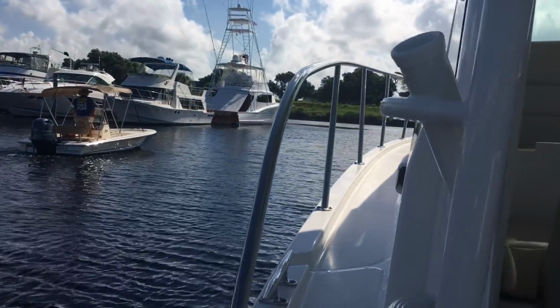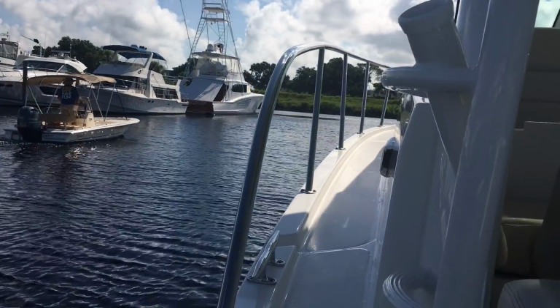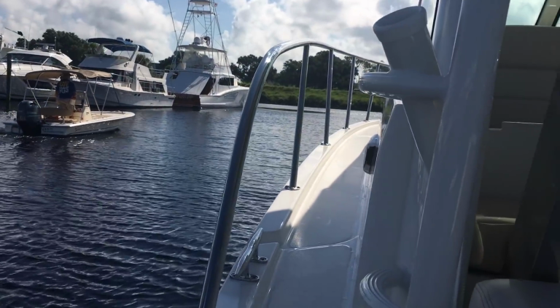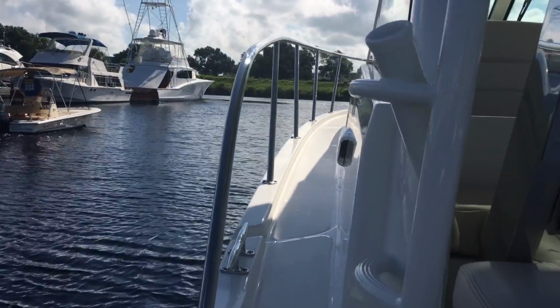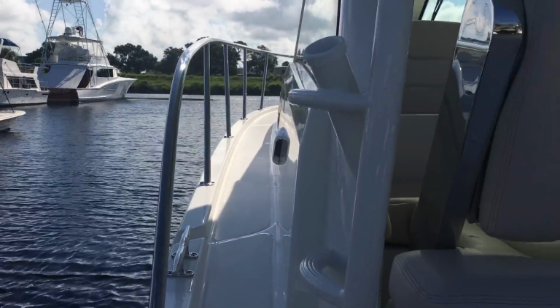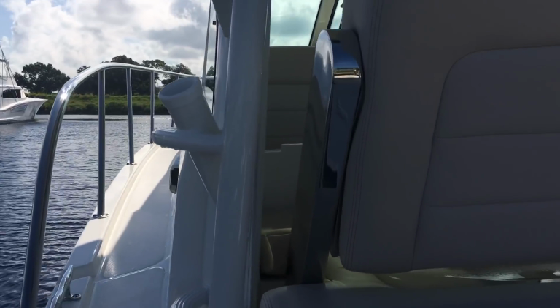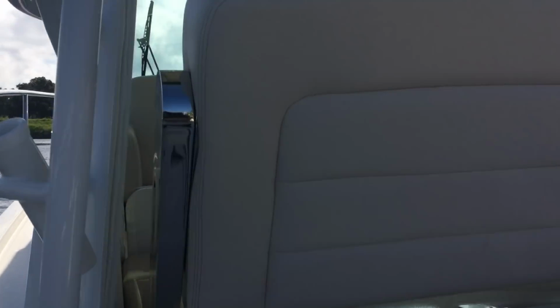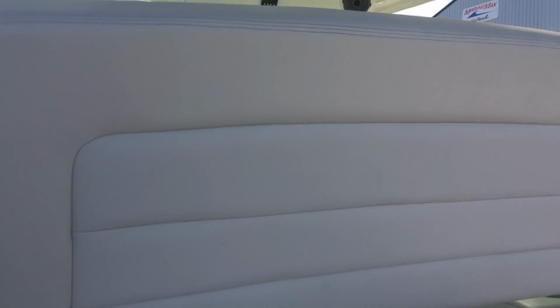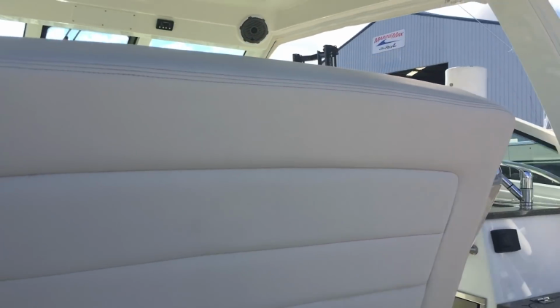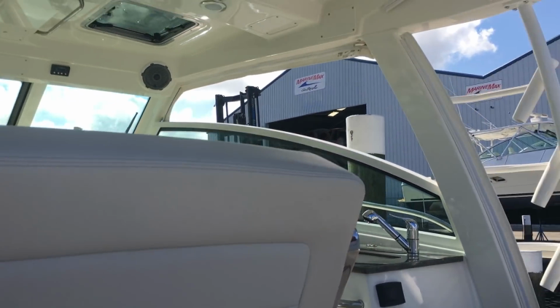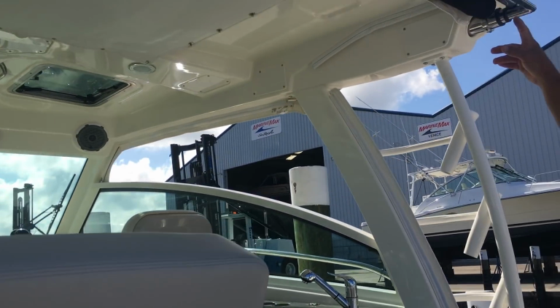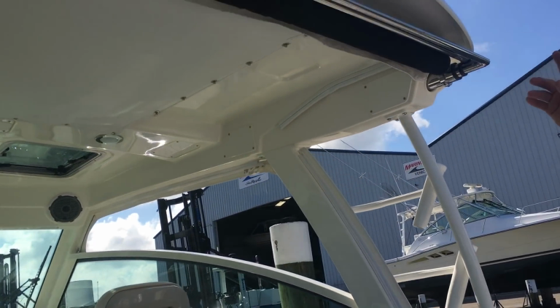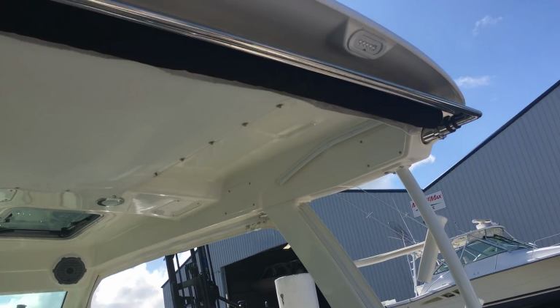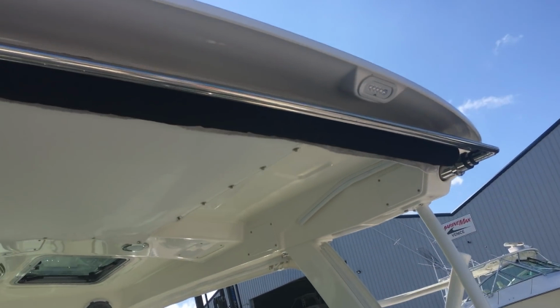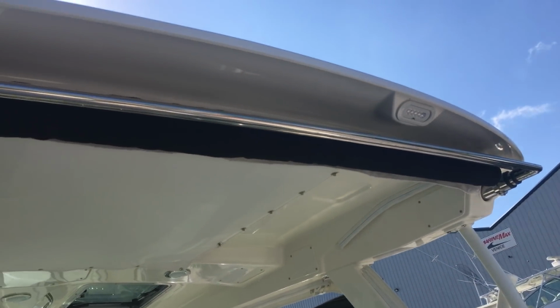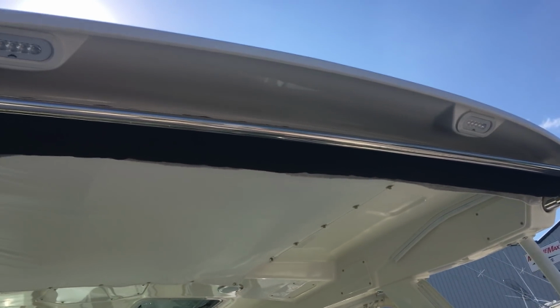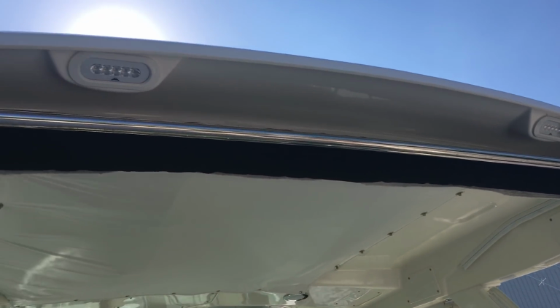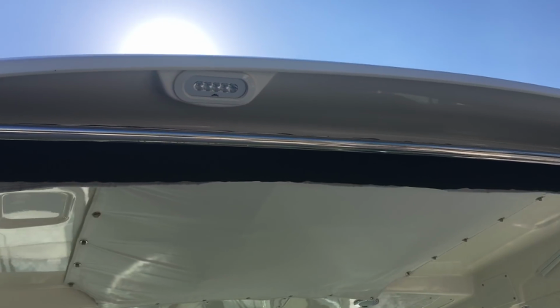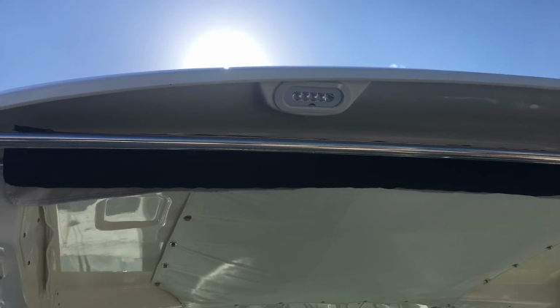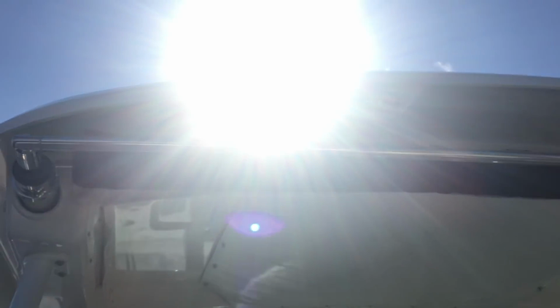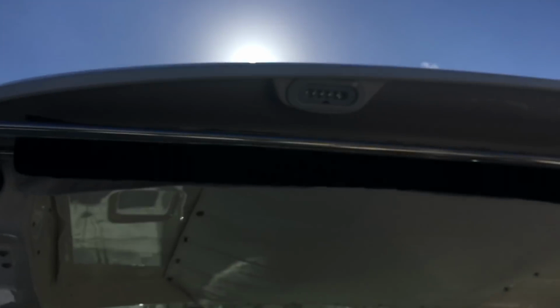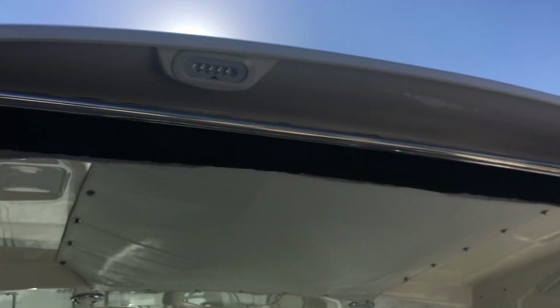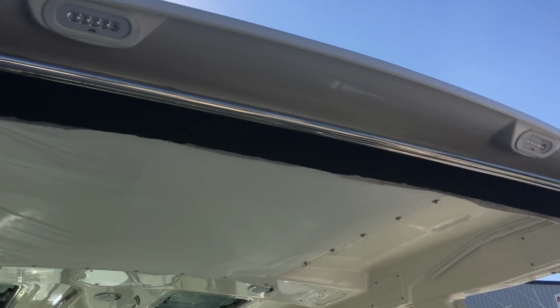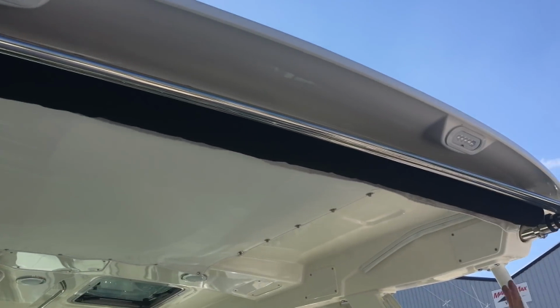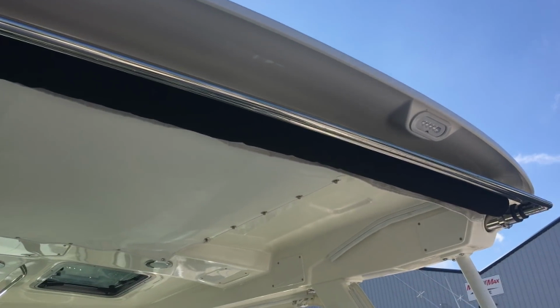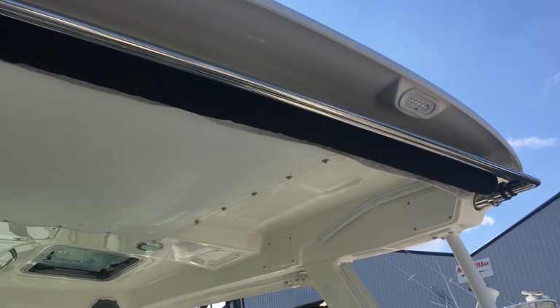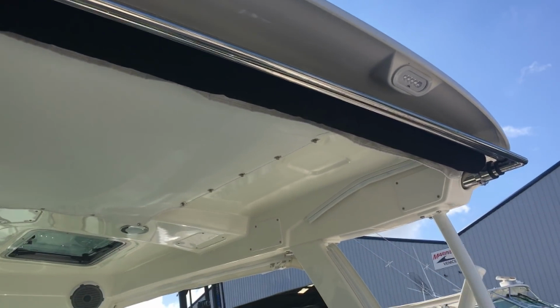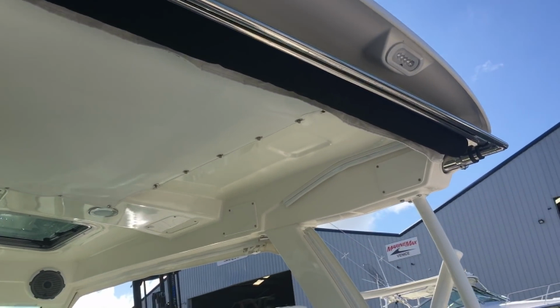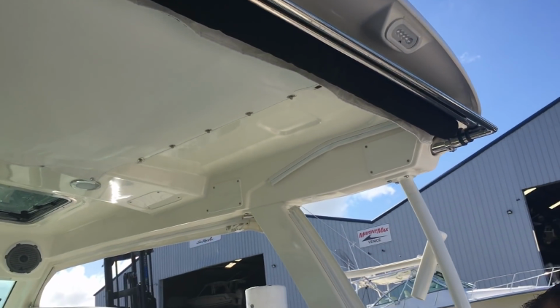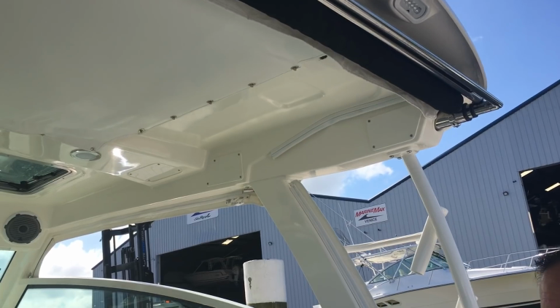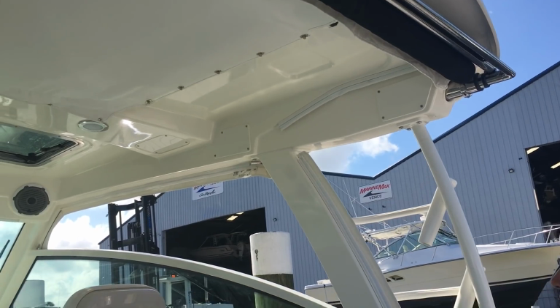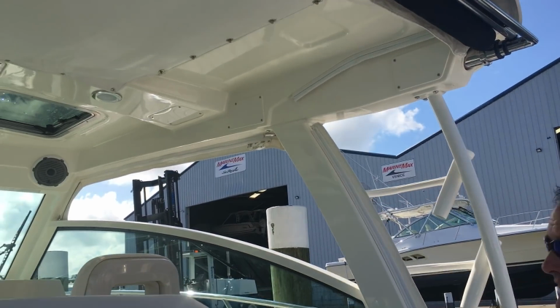One of the coolest options on the boat is what we call the Sure Shade. This comes back about eight feet. So if you're relaxing at the dock, cruising, or fishing, it'll give you a lot of really nice sun protection.